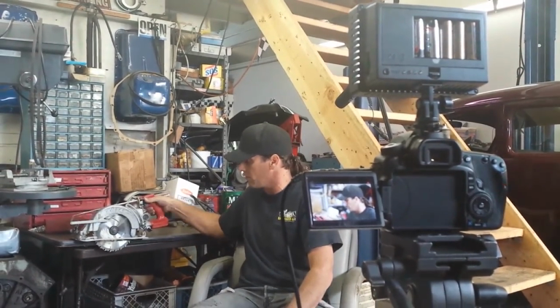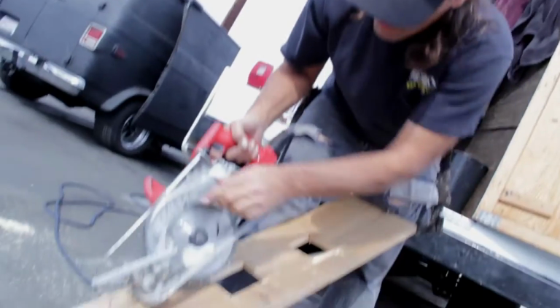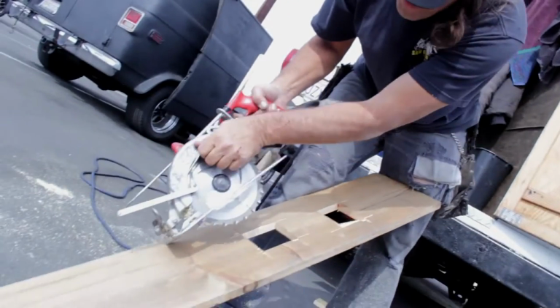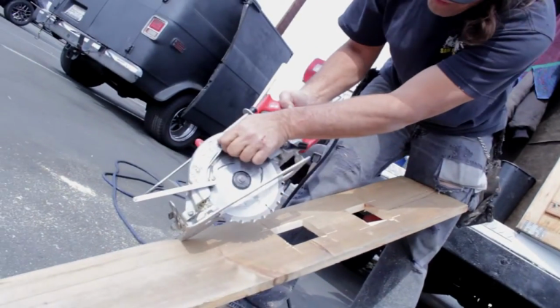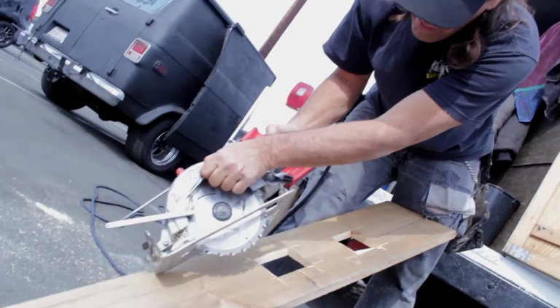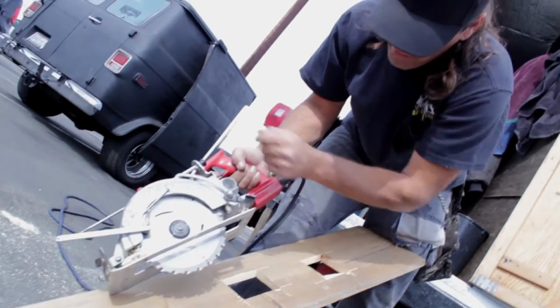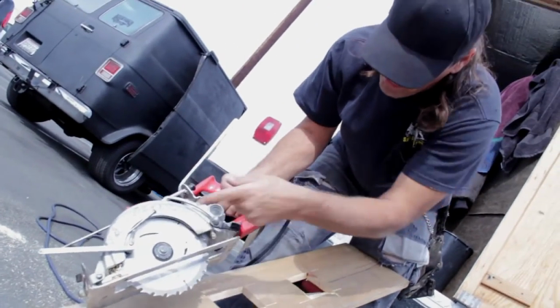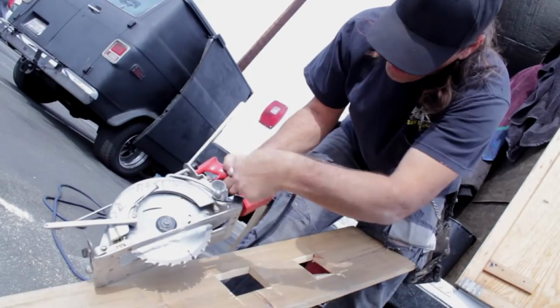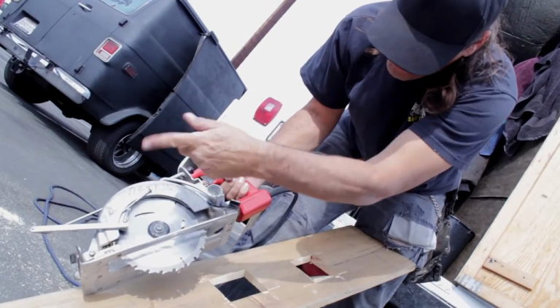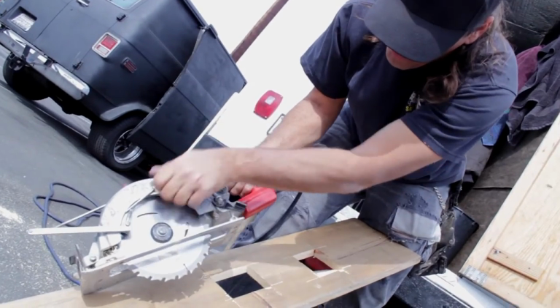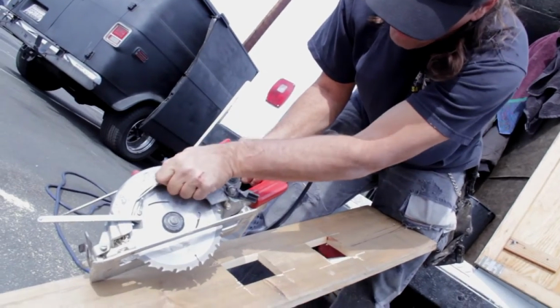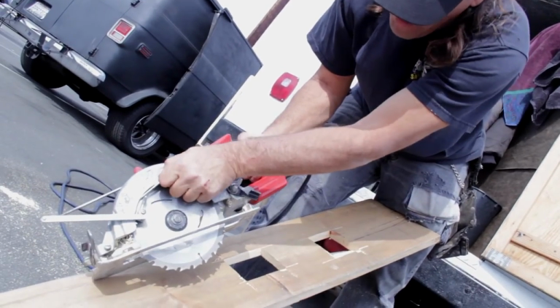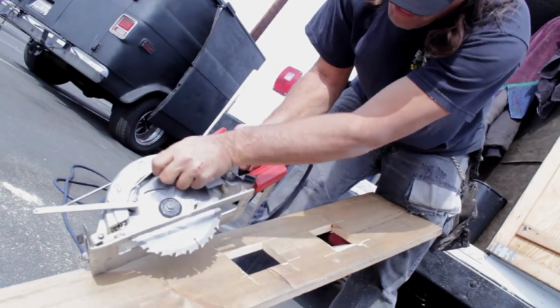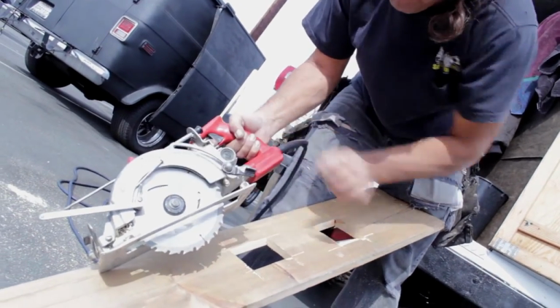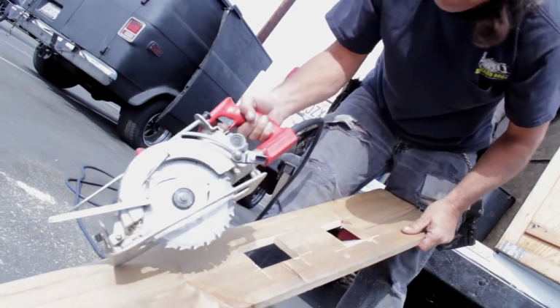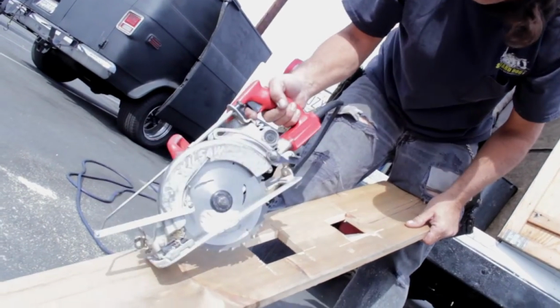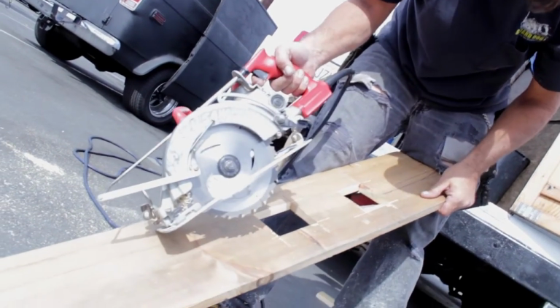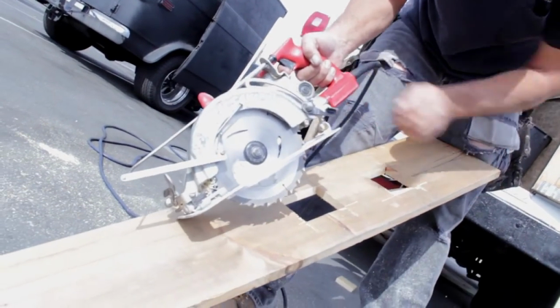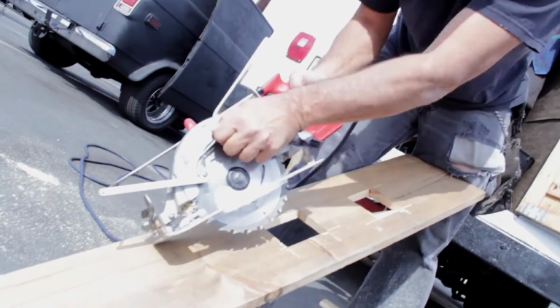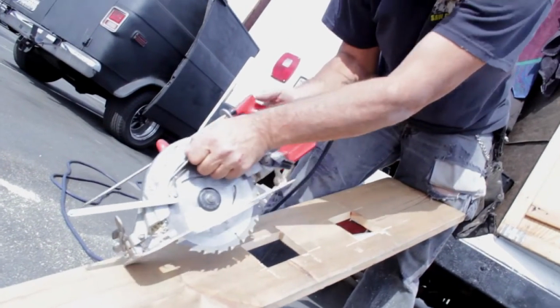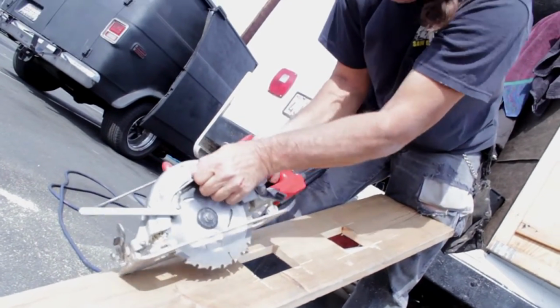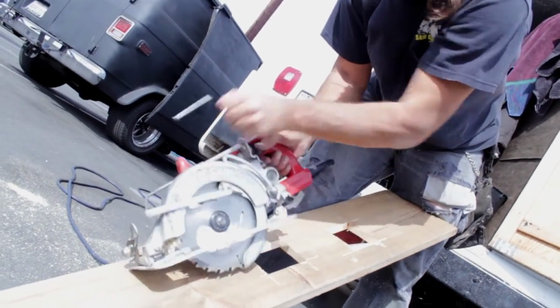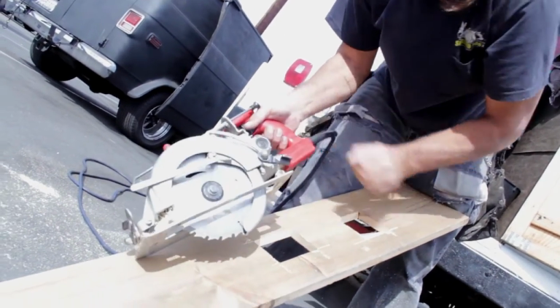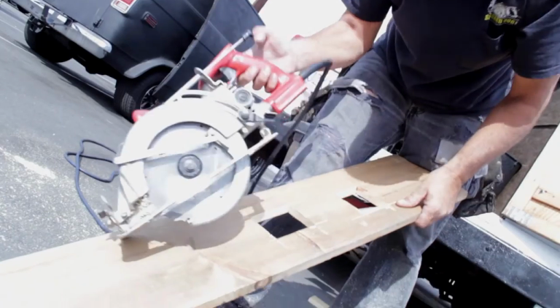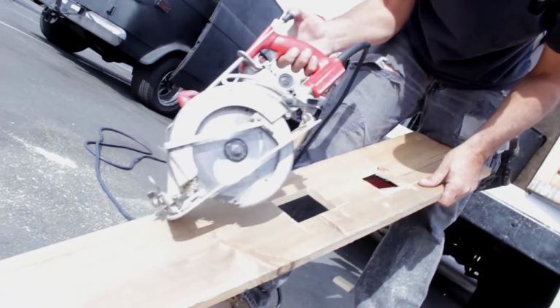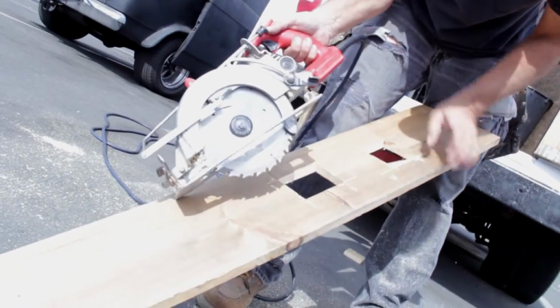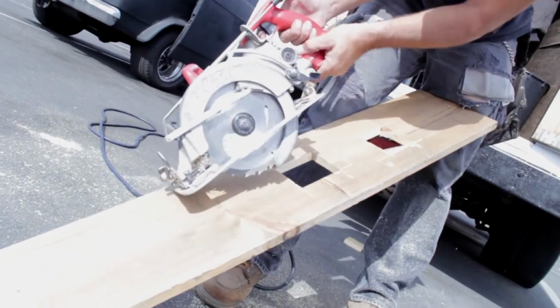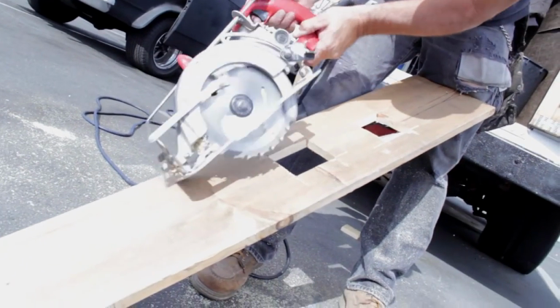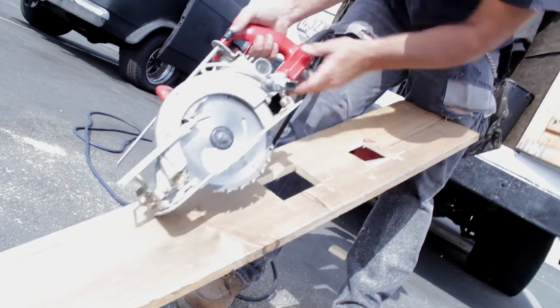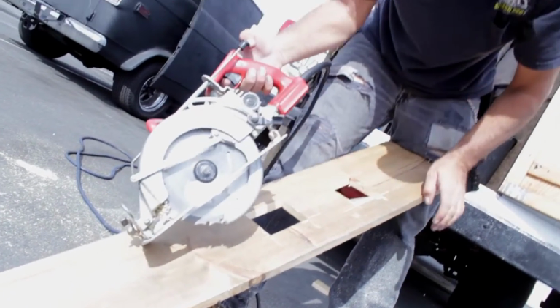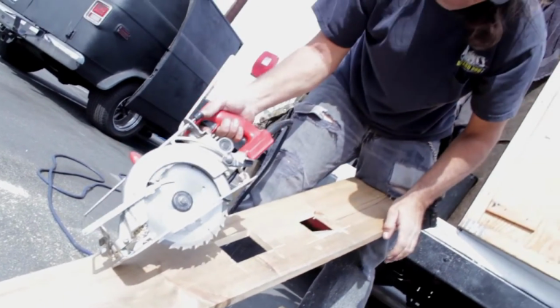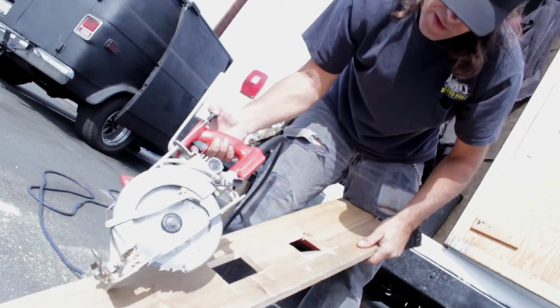With a nail, it makes it so the guard doesn't just stay disabled. Most guys will pin it up like that to make these cuts. Well, this way, with the Saw Guard Dog, you don't have to. You can control it with your thumb.